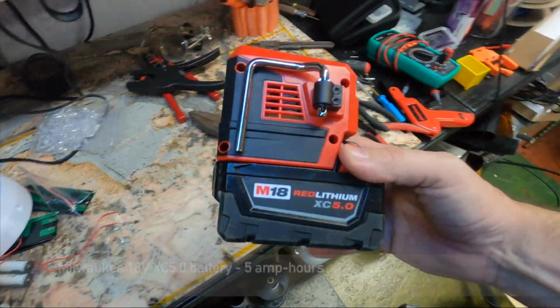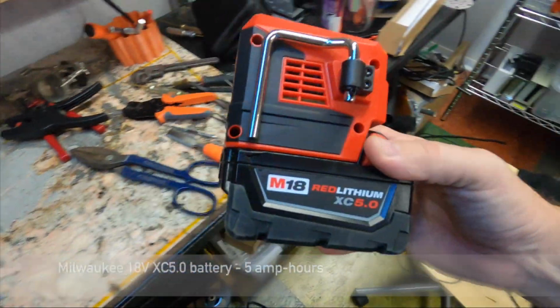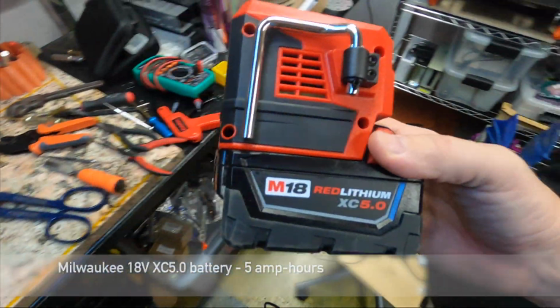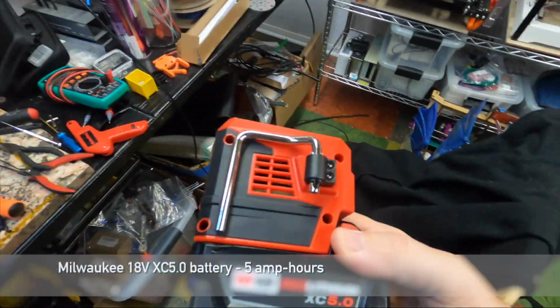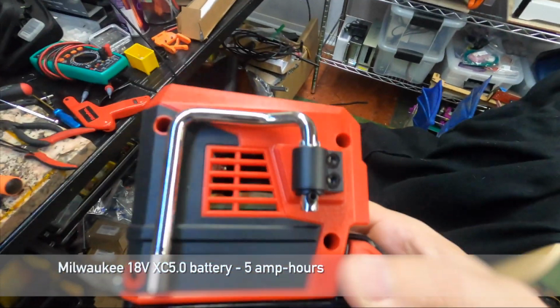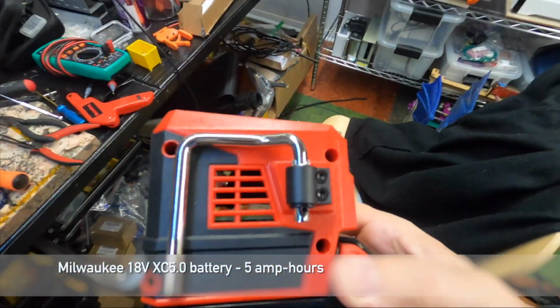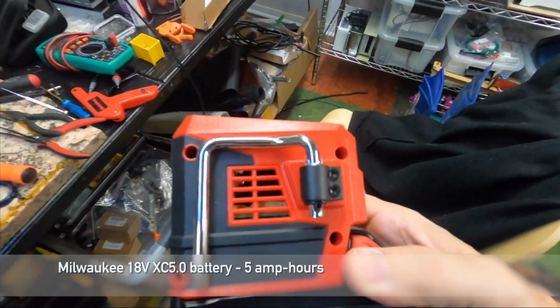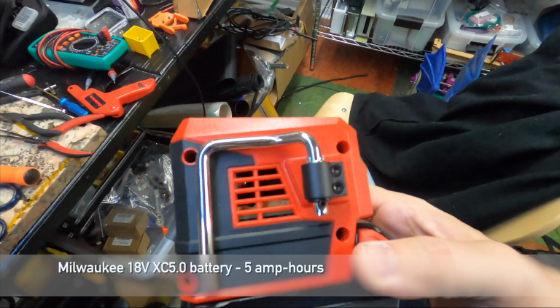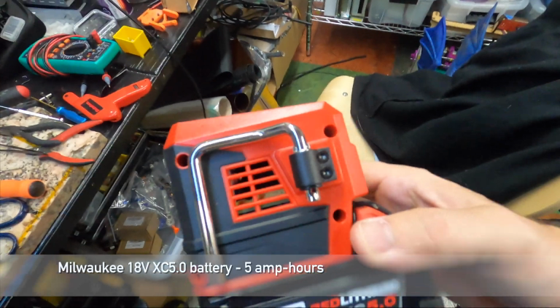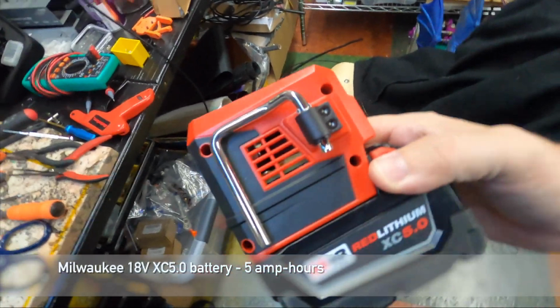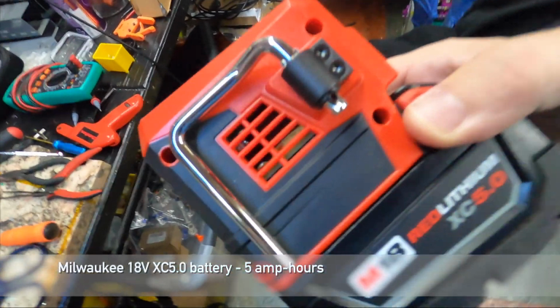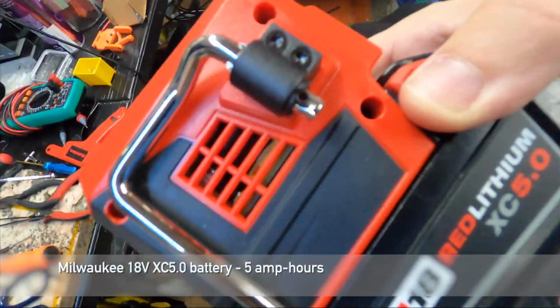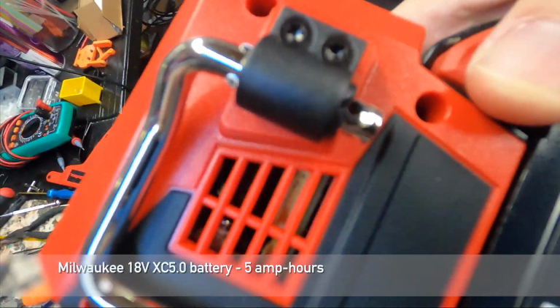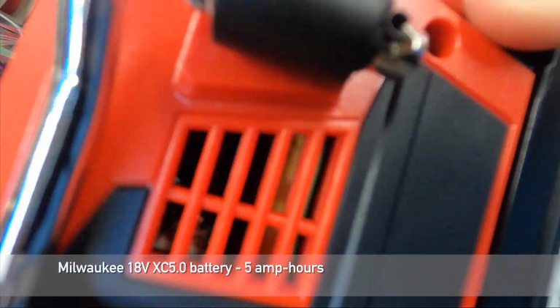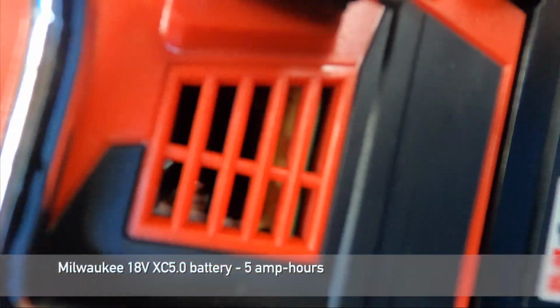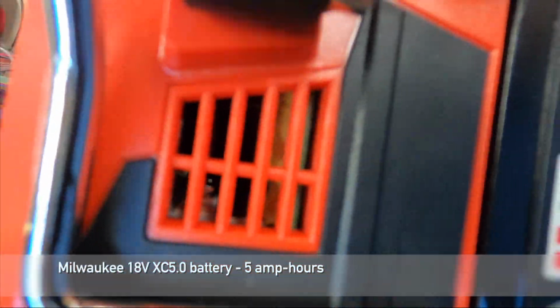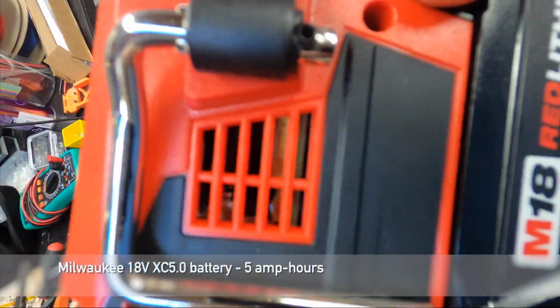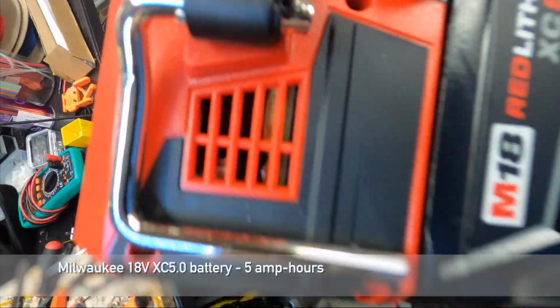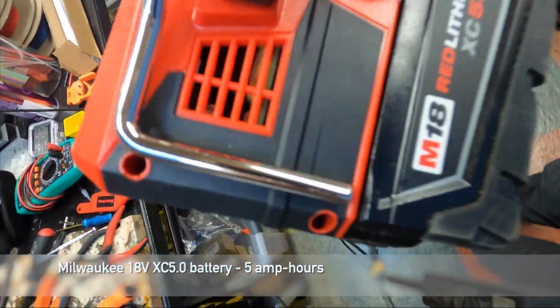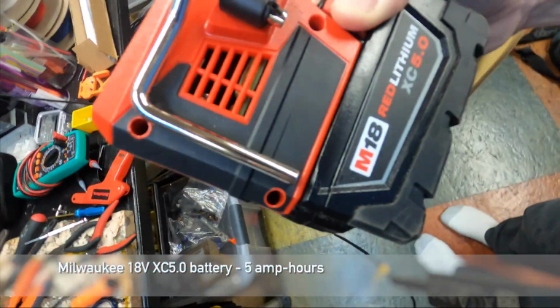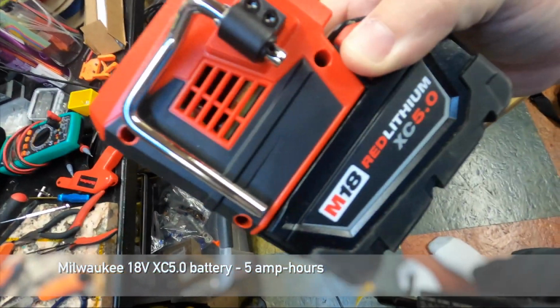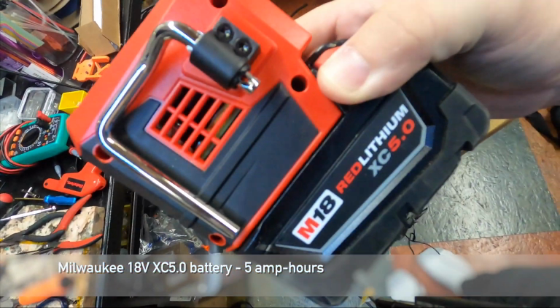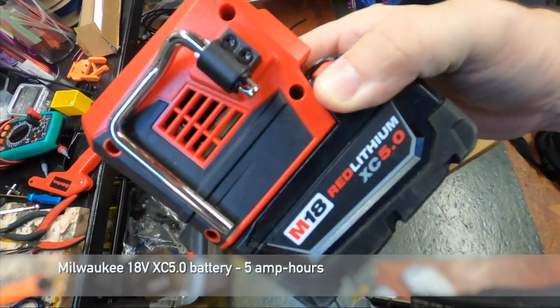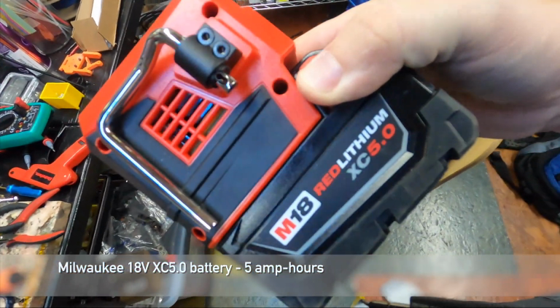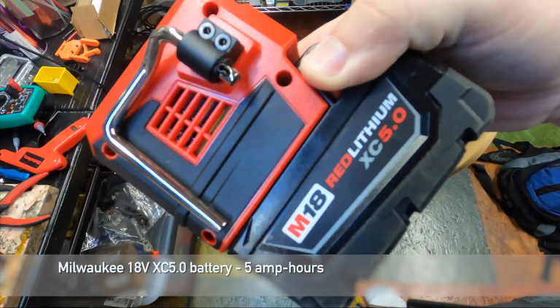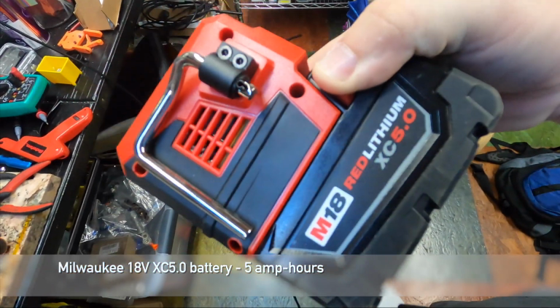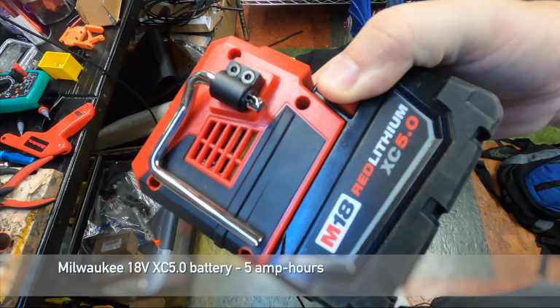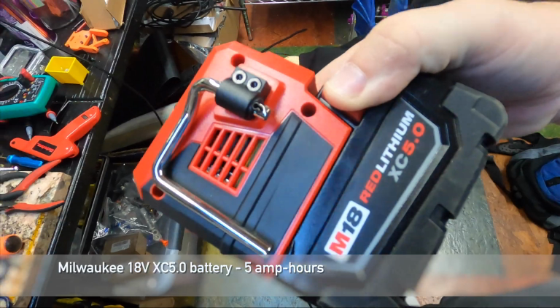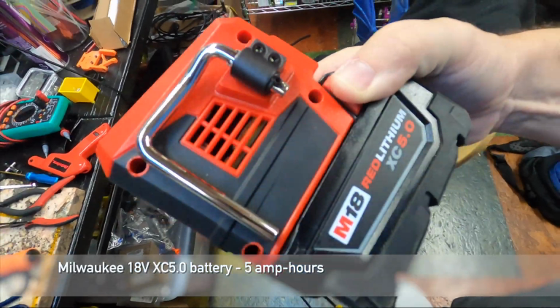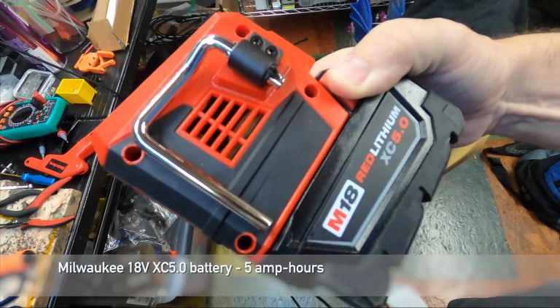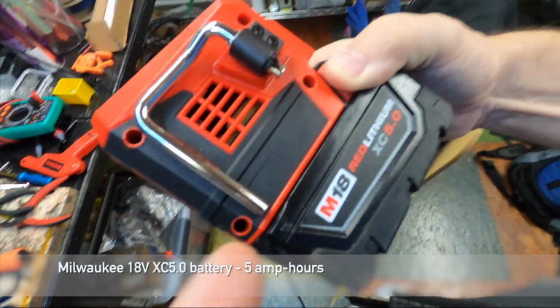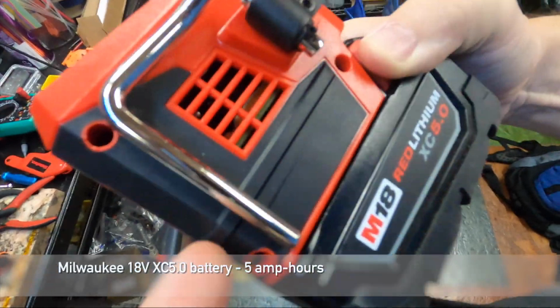XC5. You can even see inside there a decent amount of electronics, just sort of exposed. Definitely don't want to get this wet.